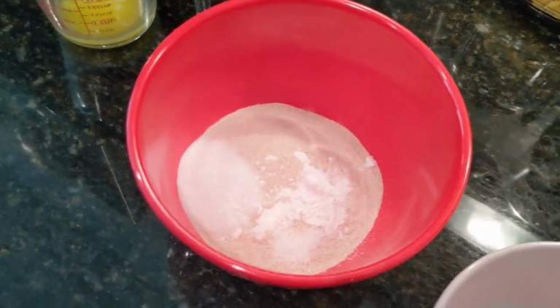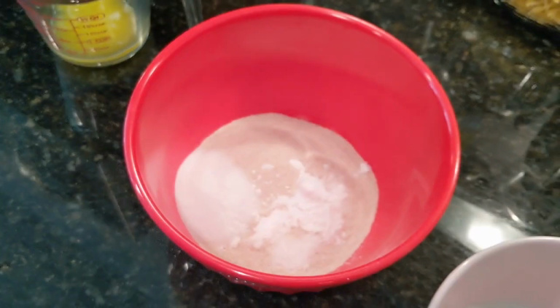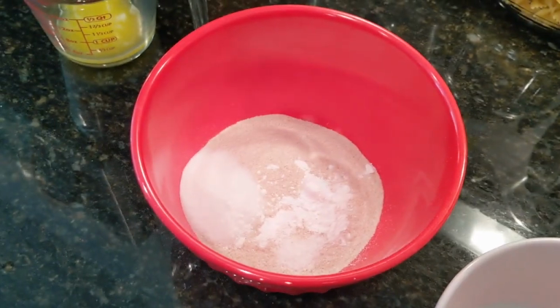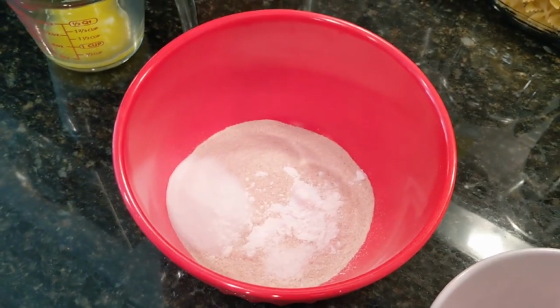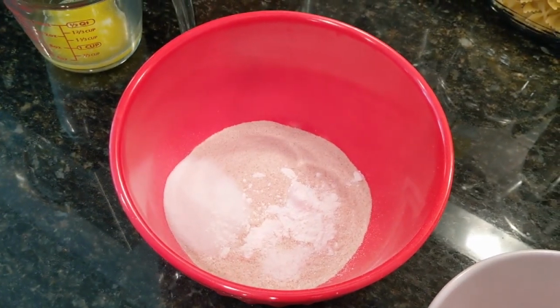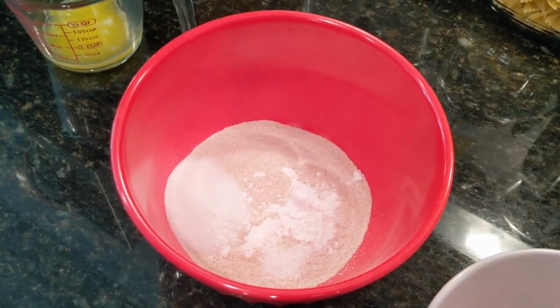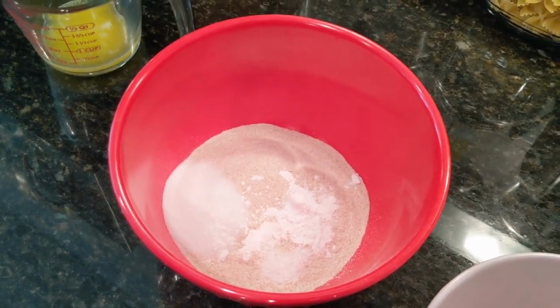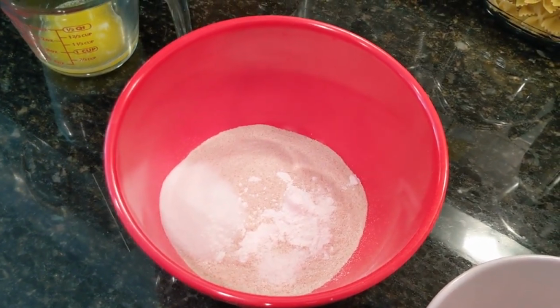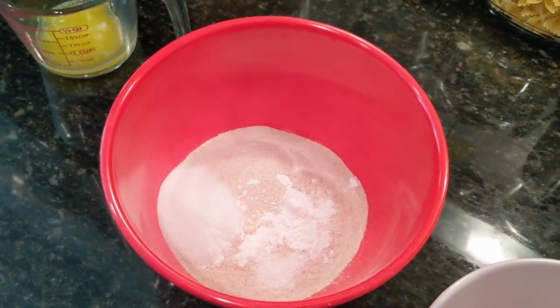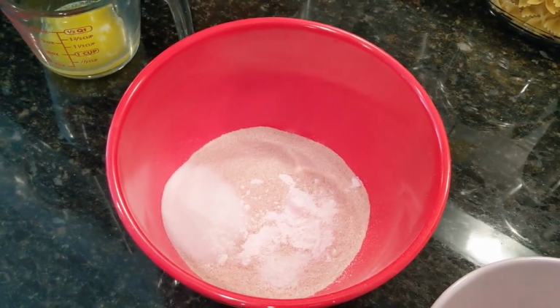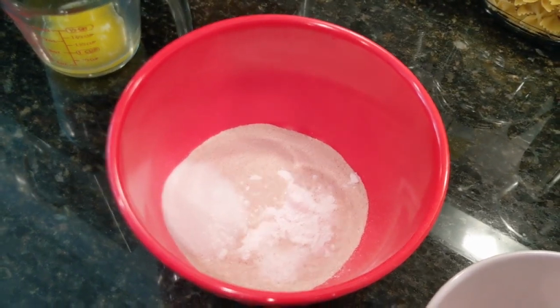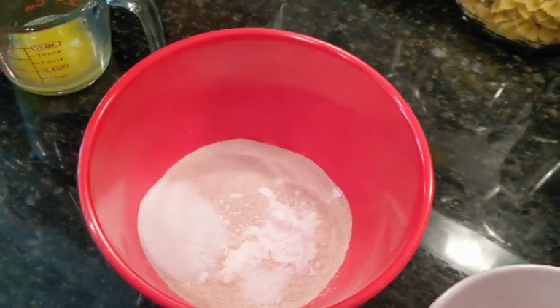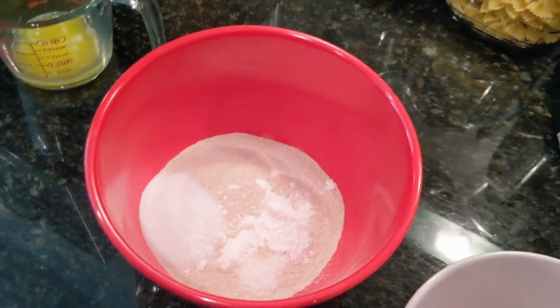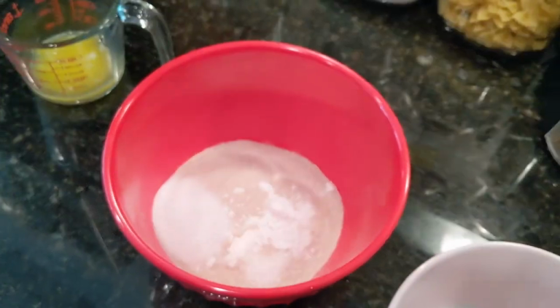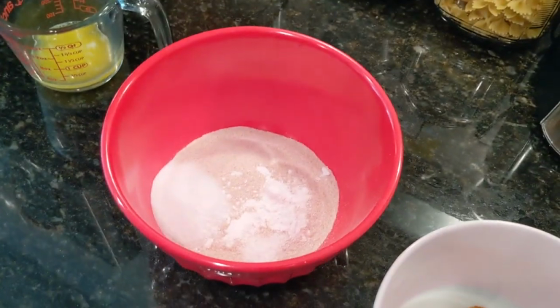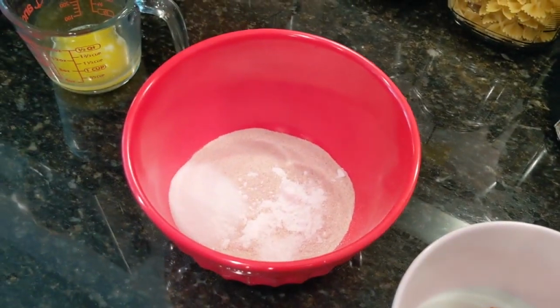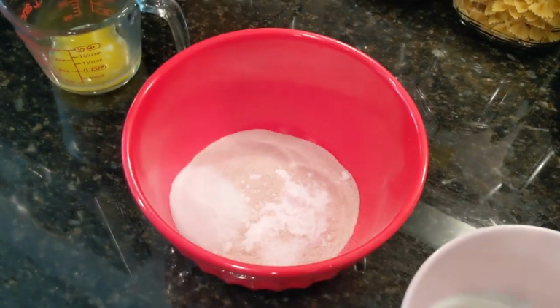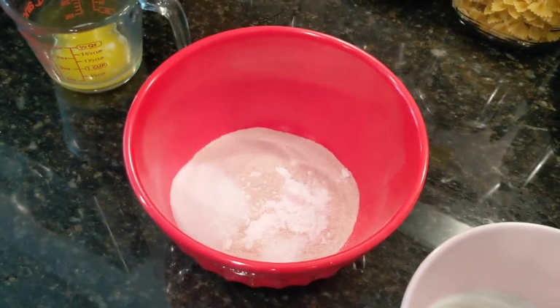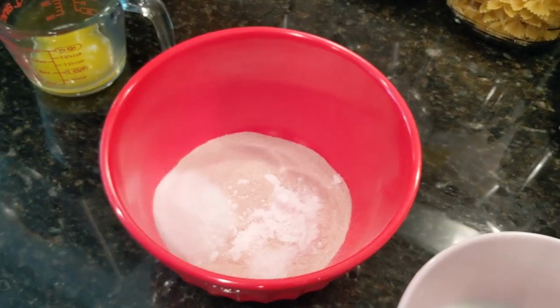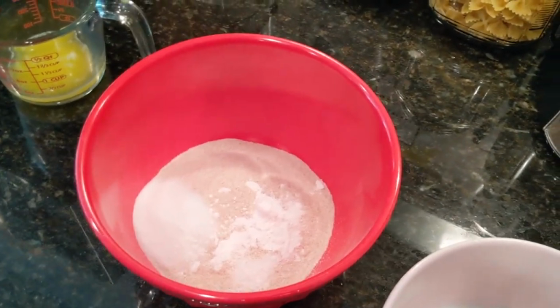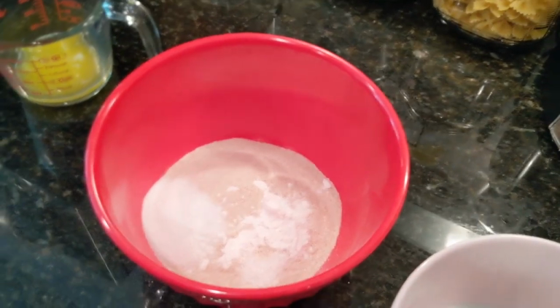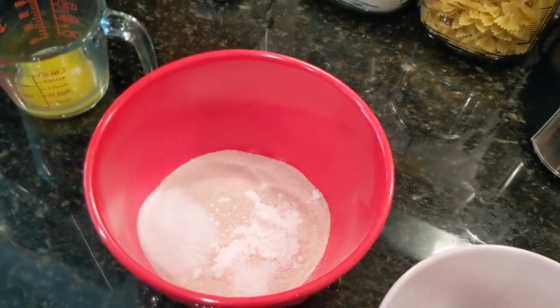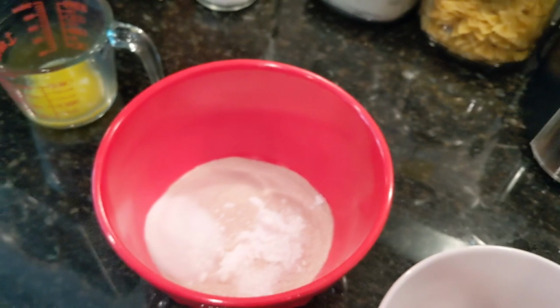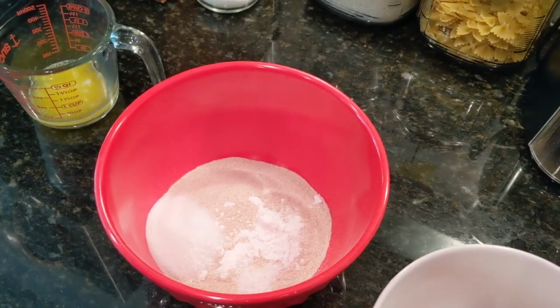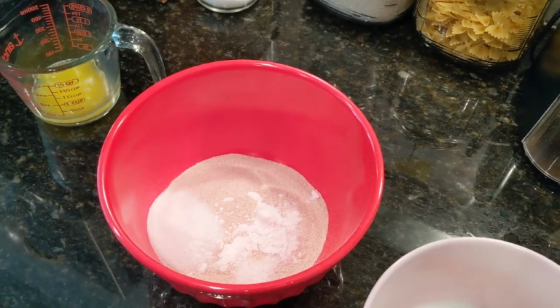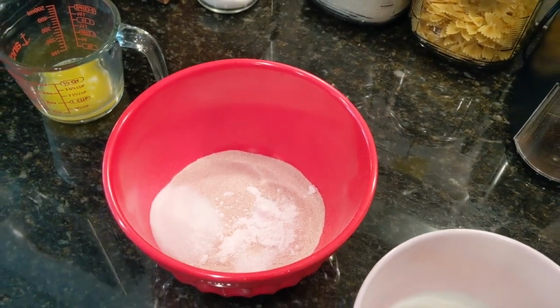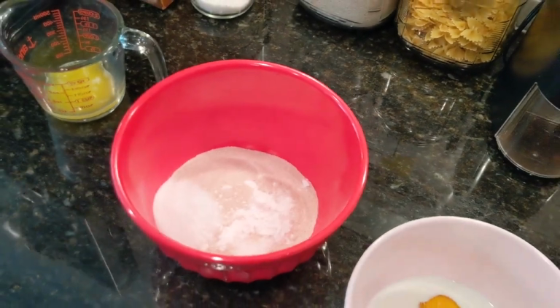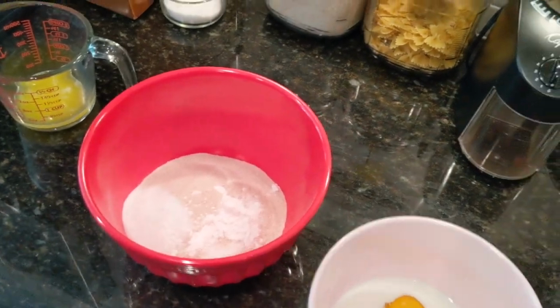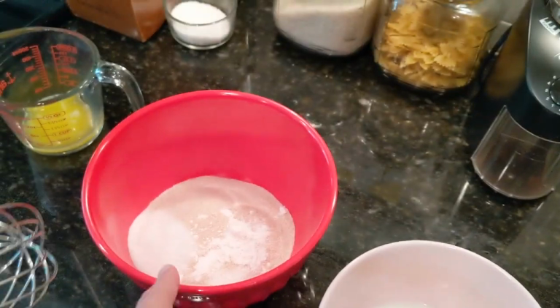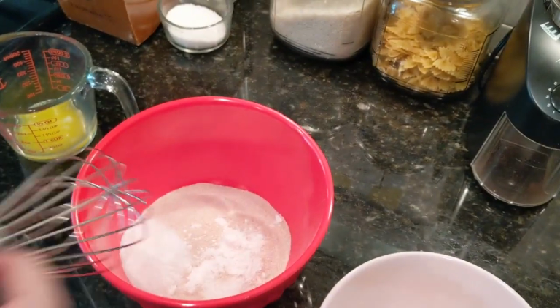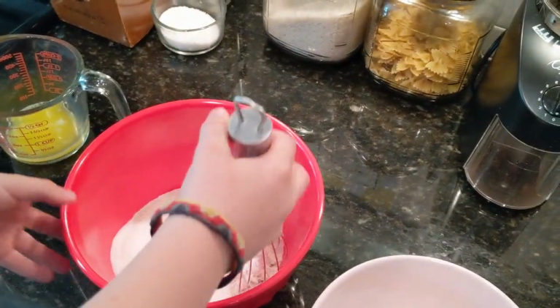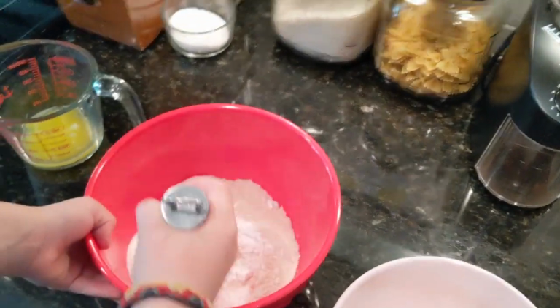Today I'm actually using whole wheat flour, but you could use regular all-purpose flour or almond flour if you wanted to try to be keto-friendly. I also have my salt, sugar, and baking powder in there. So Grayson's going to go ahead and give that a stir for us — the dry ingredients.